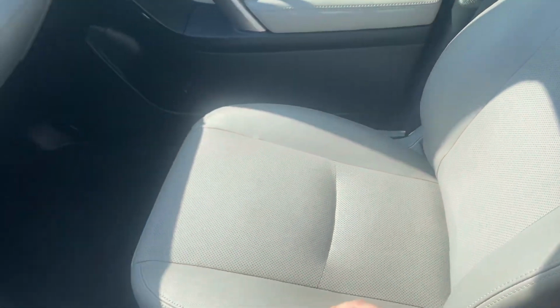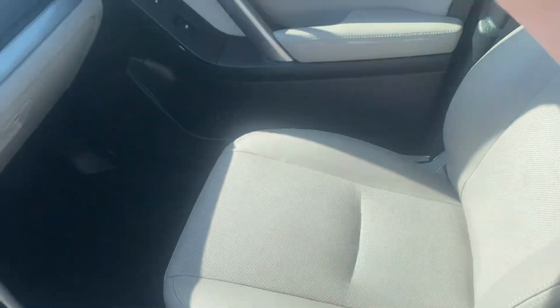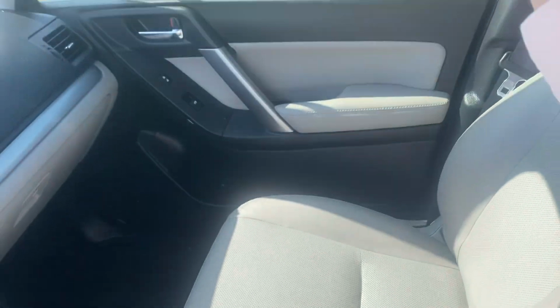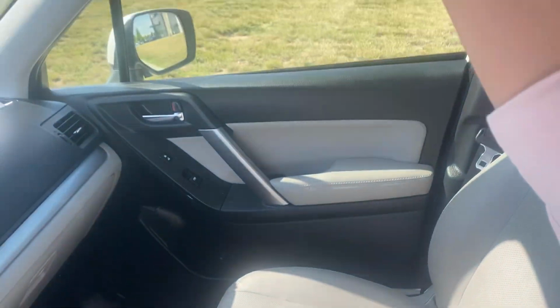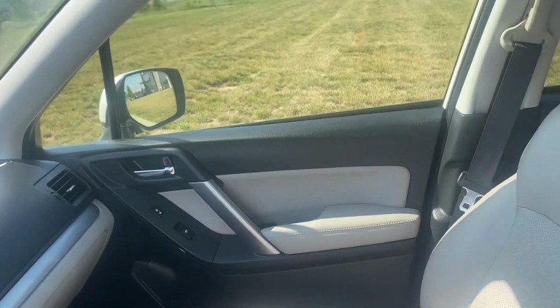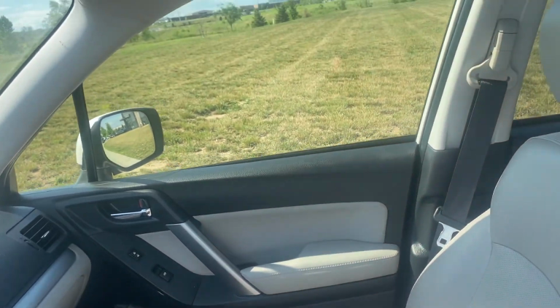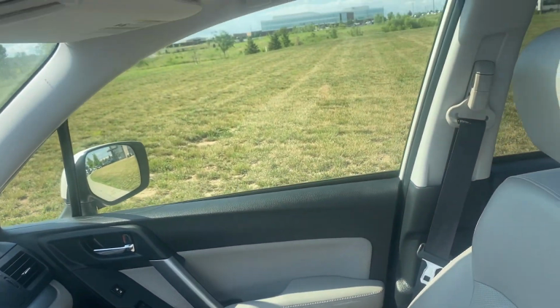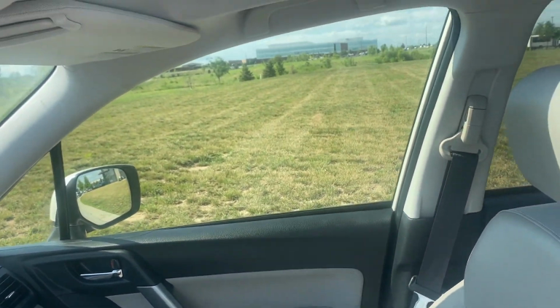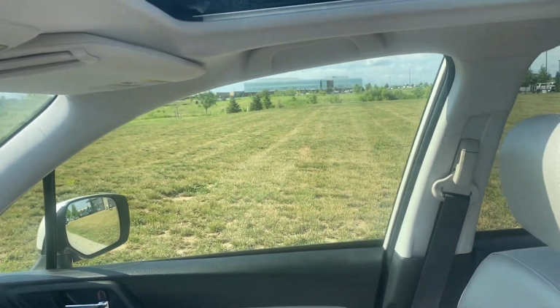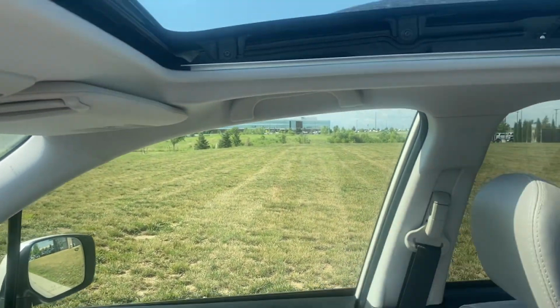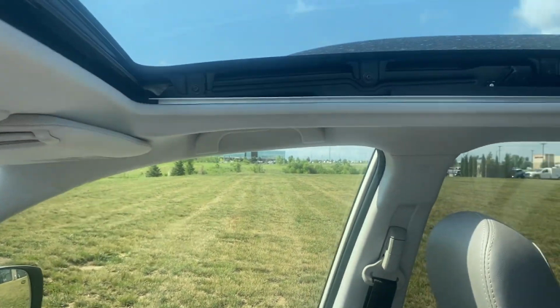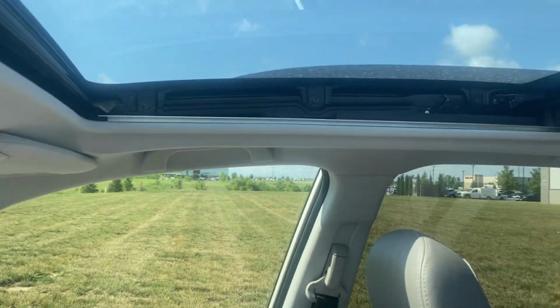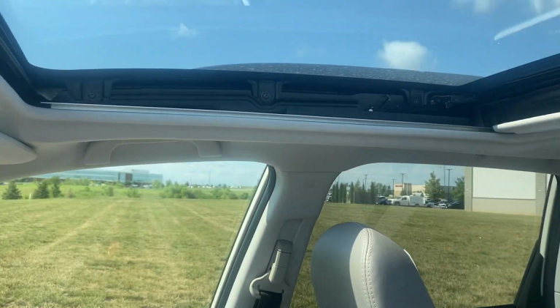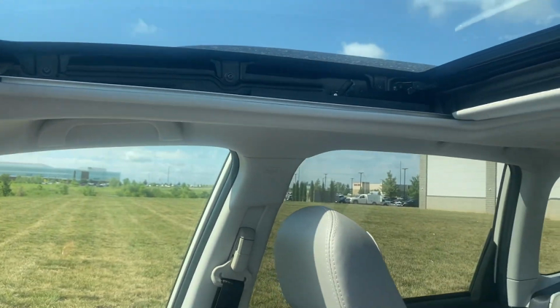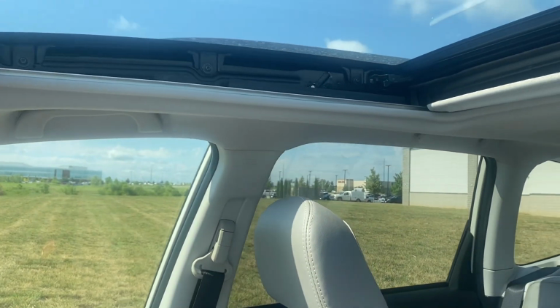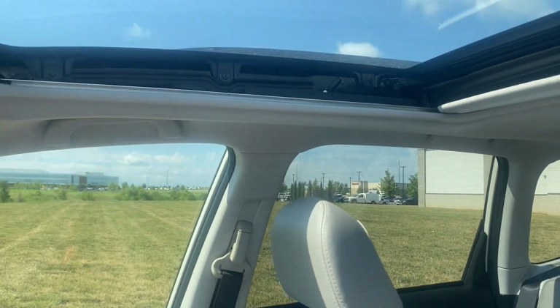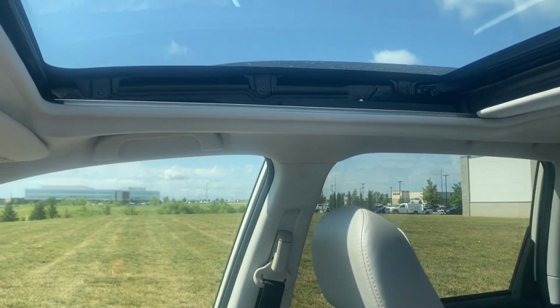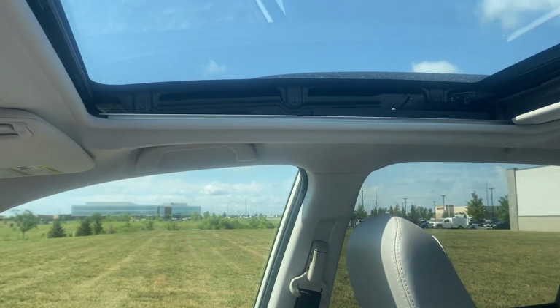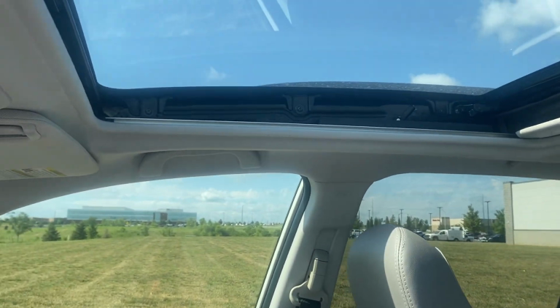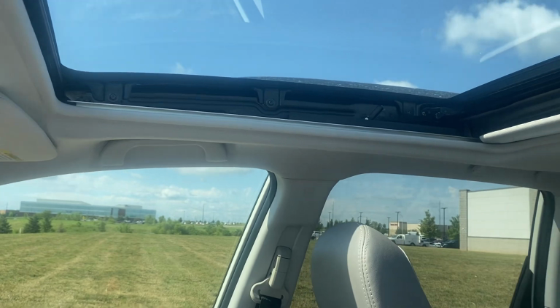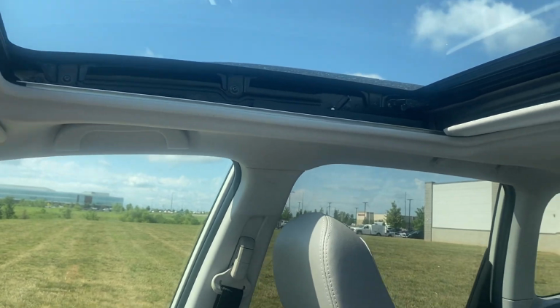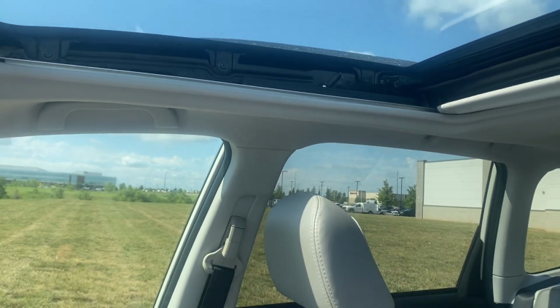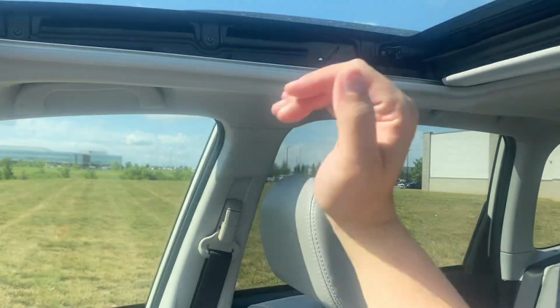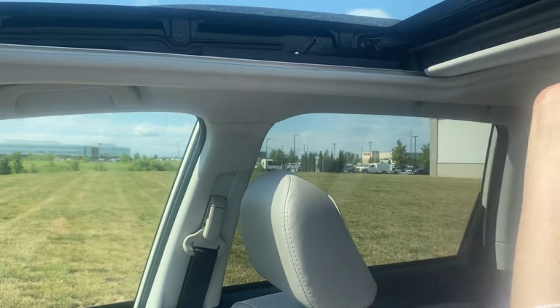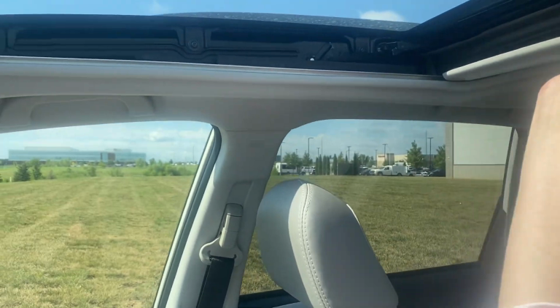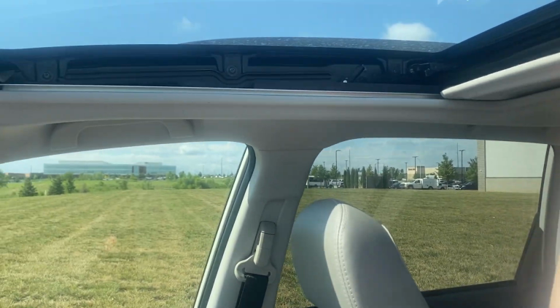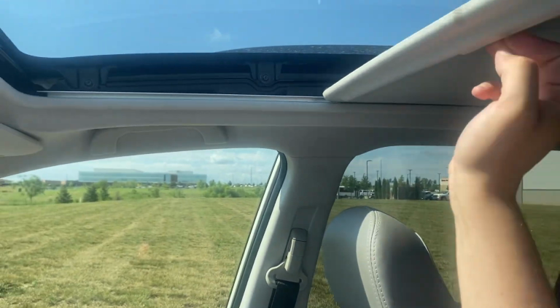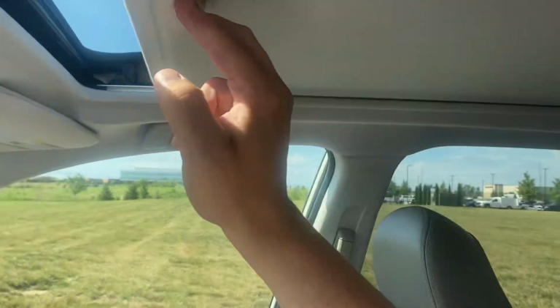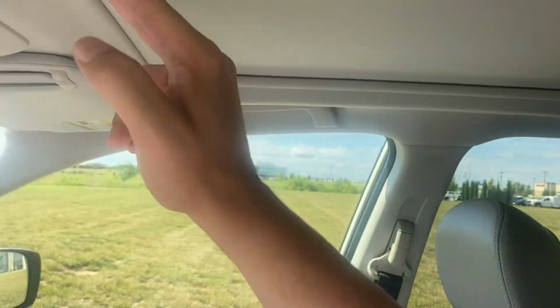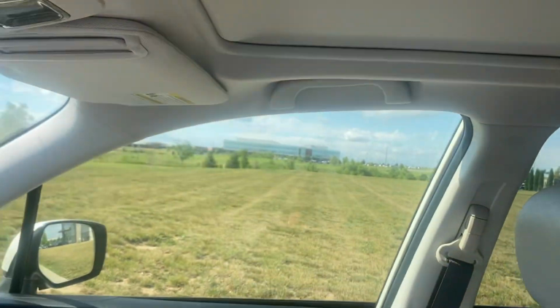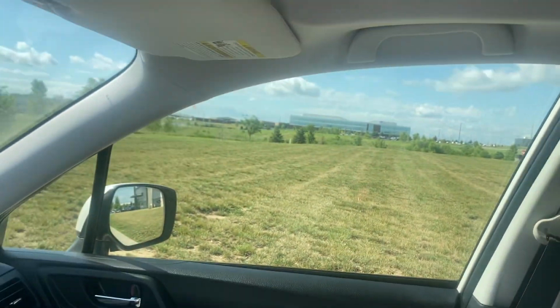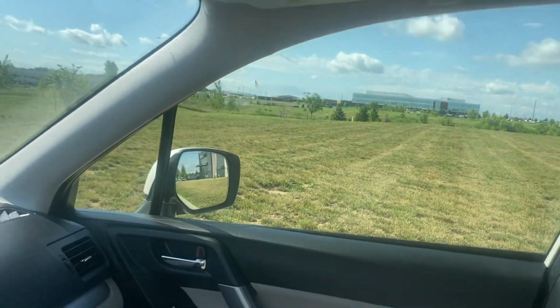We got a big old sunroof — it goes all the way back. That was kind of an awkward angle, but I had to show that off. That's super cool. Not very often you get sunroofs that big.